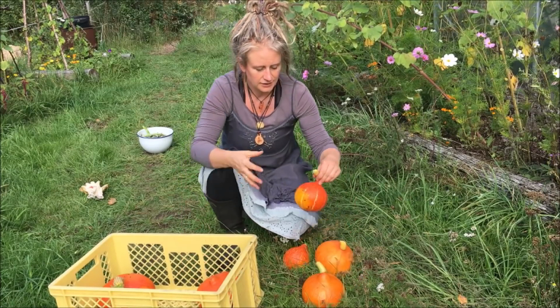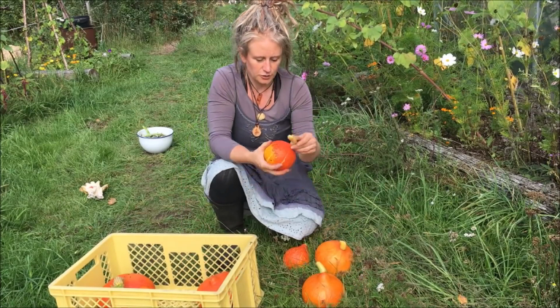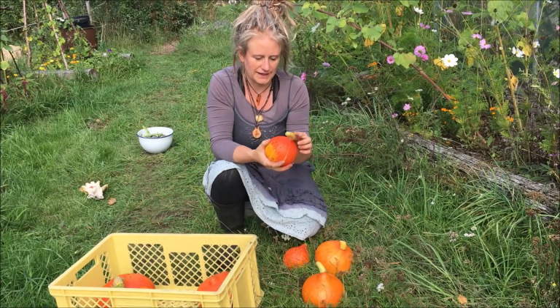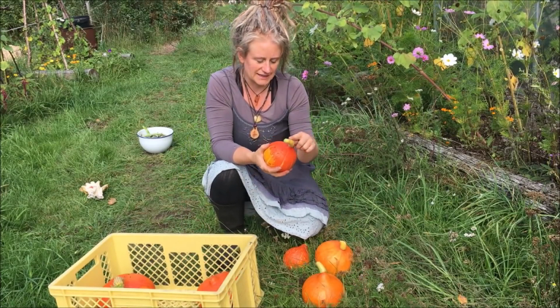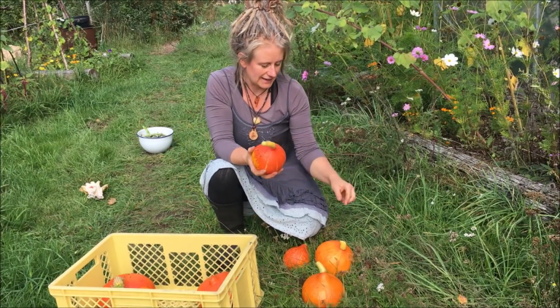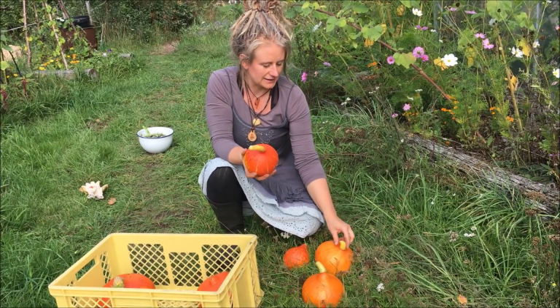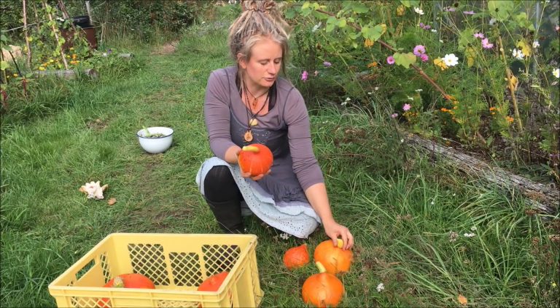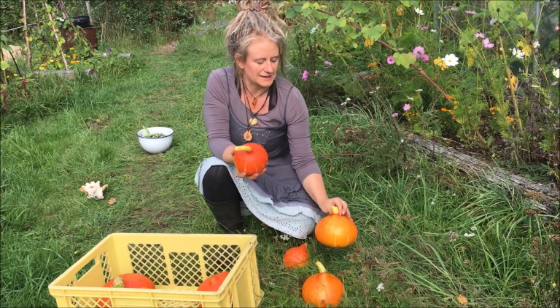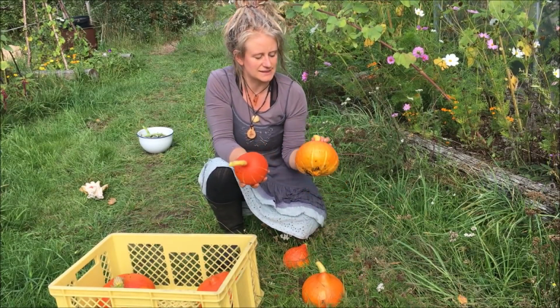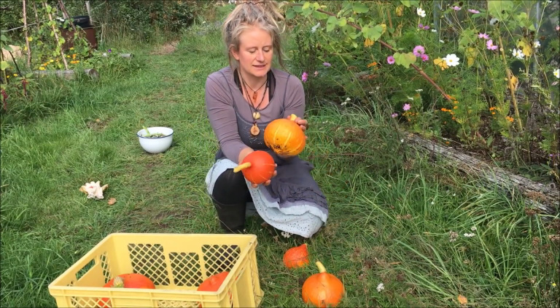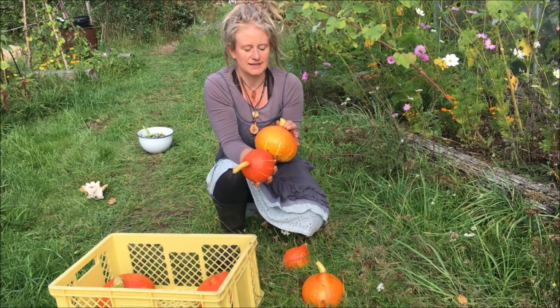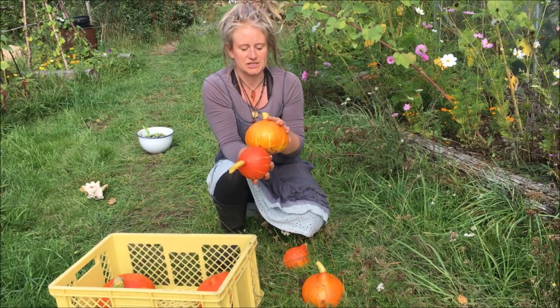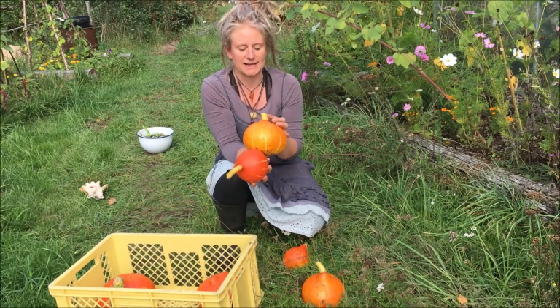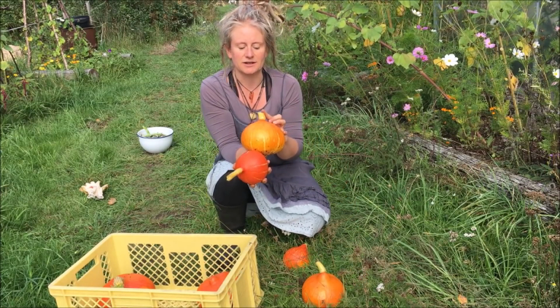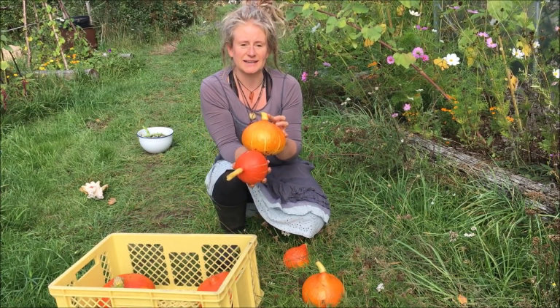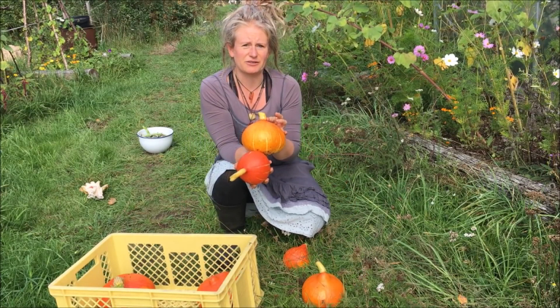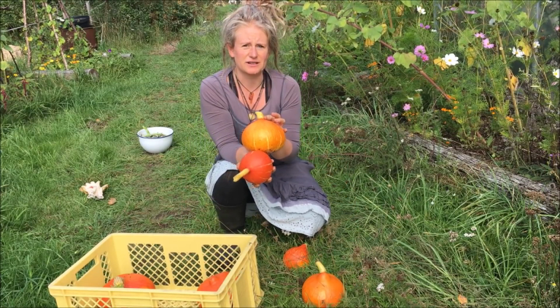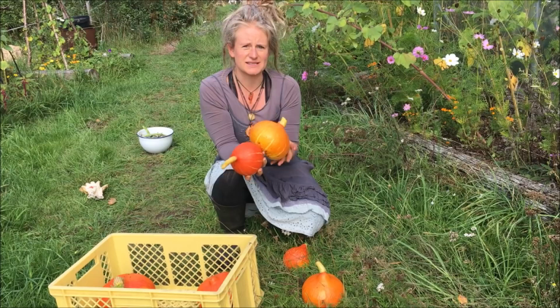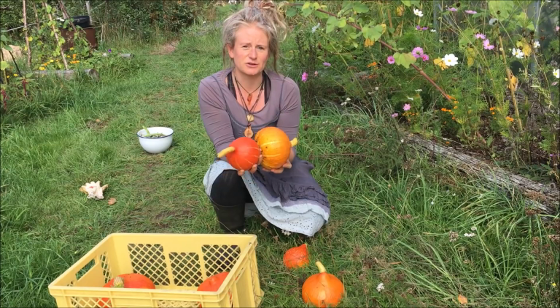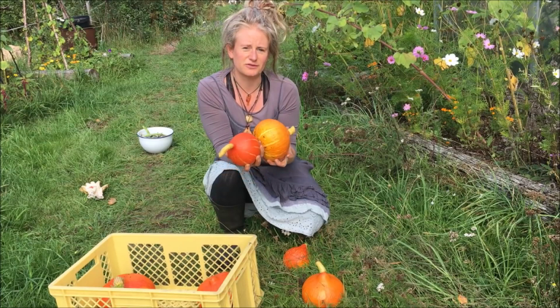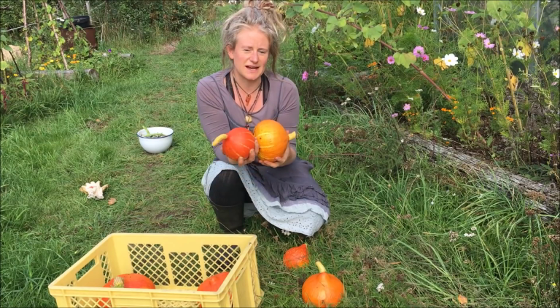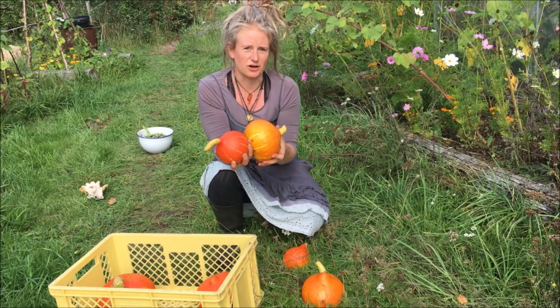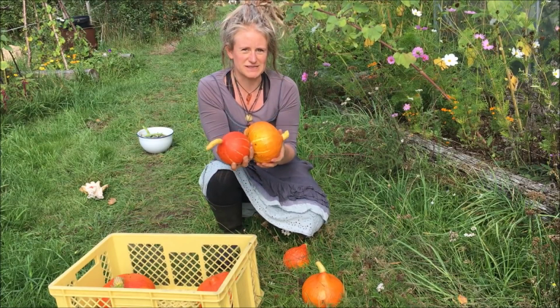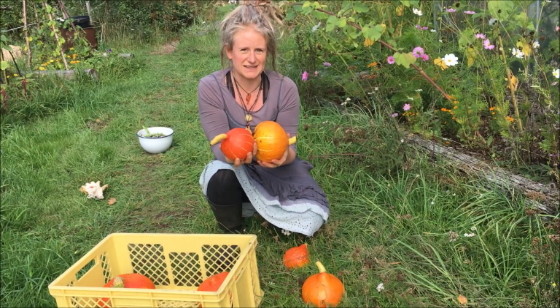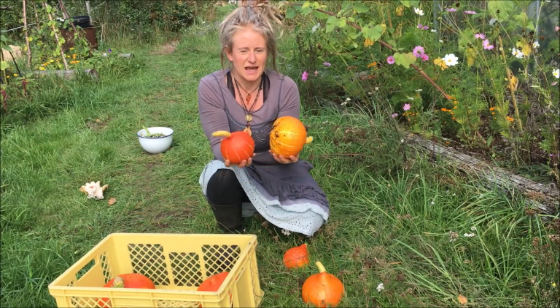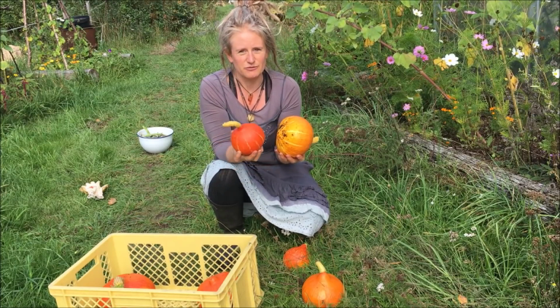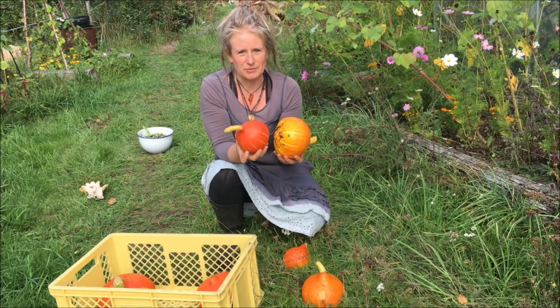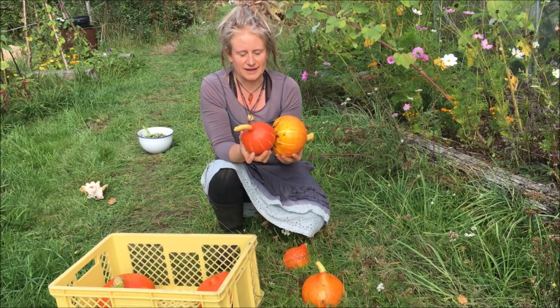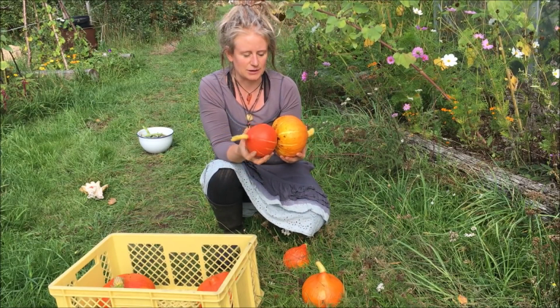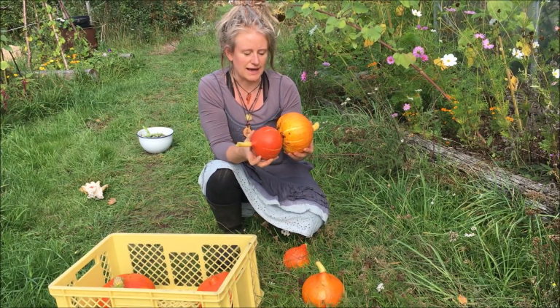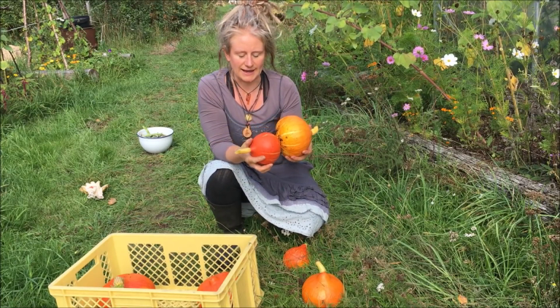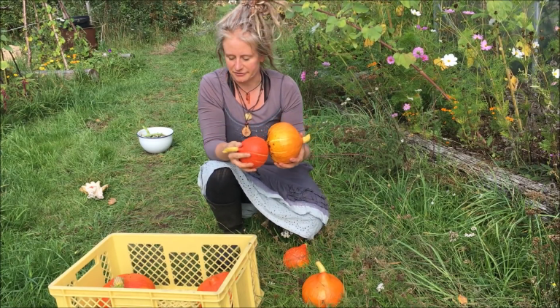Bei den Kleineren, wo die Stängel noch nicht richtig verholzt sind, dürfen diese noch ein bisschen im warmen Gewächshaus nachreifen.